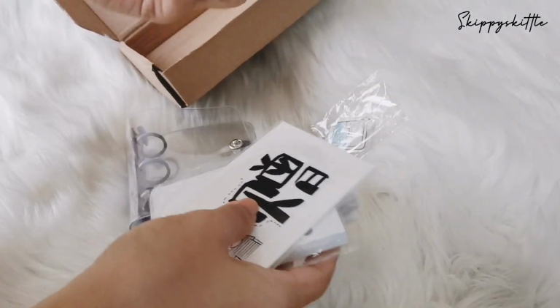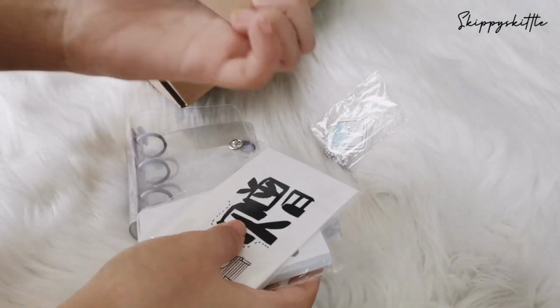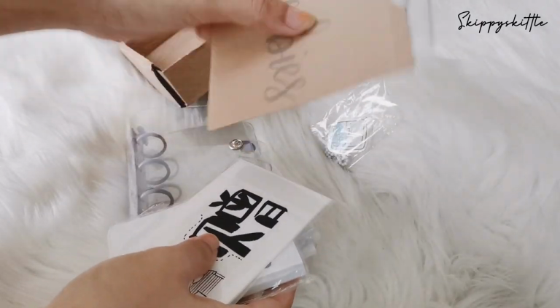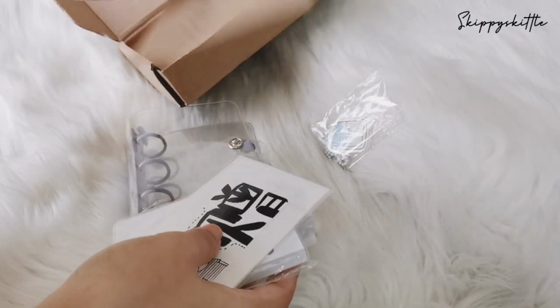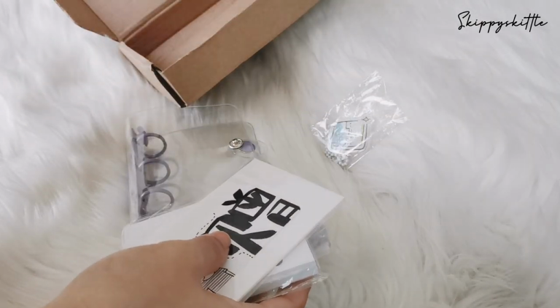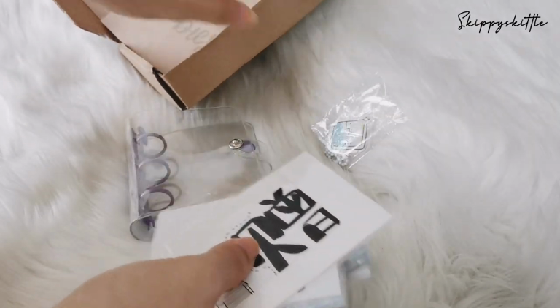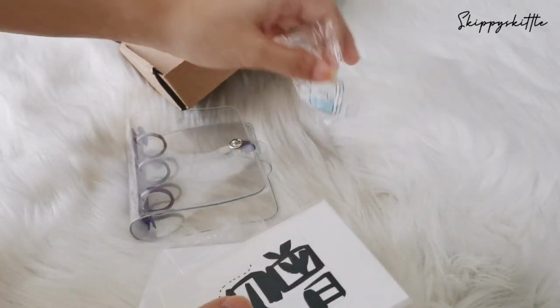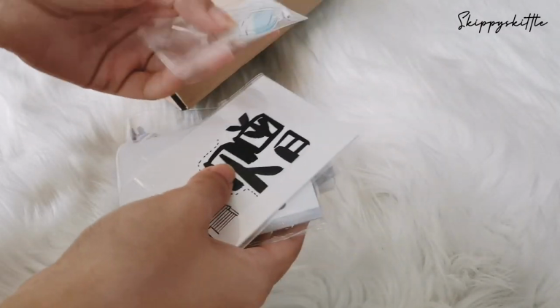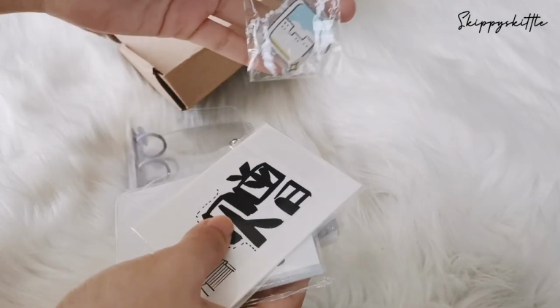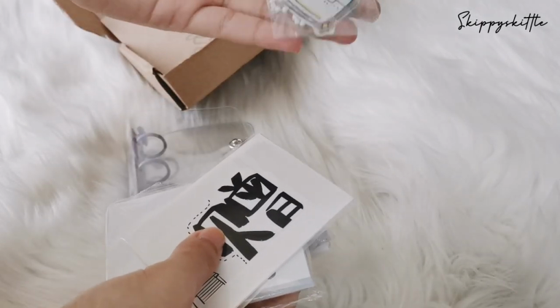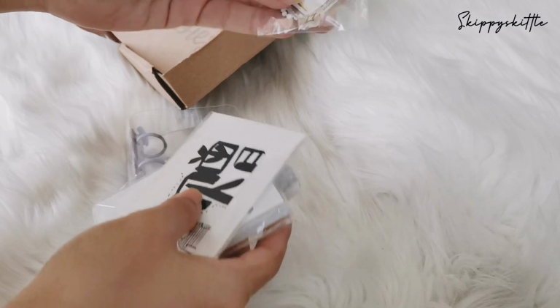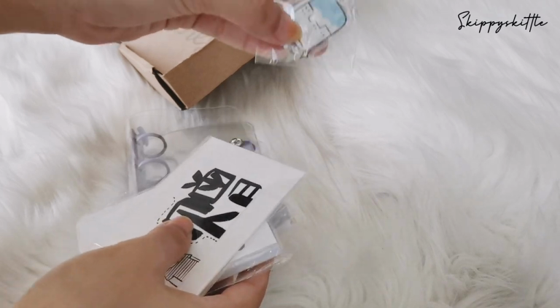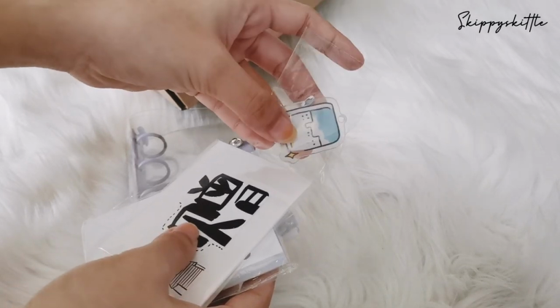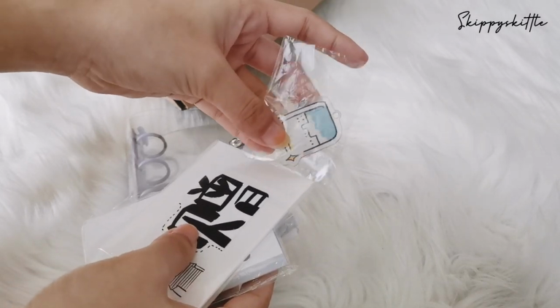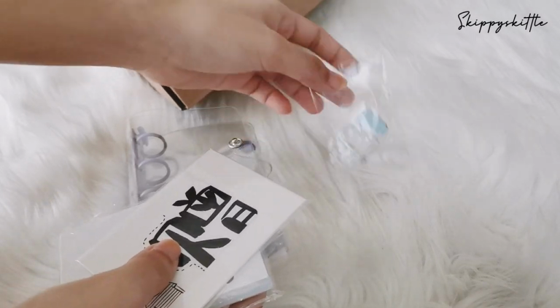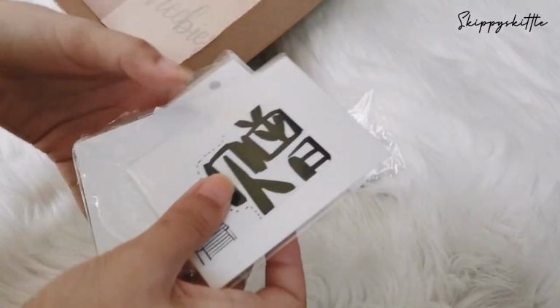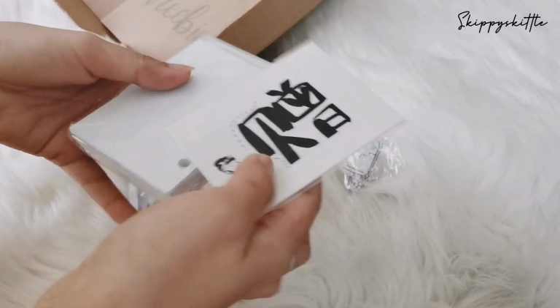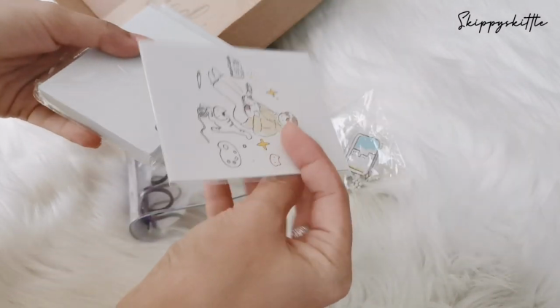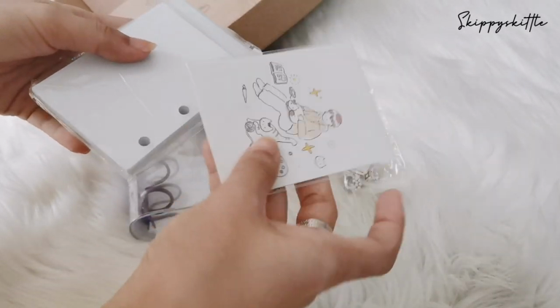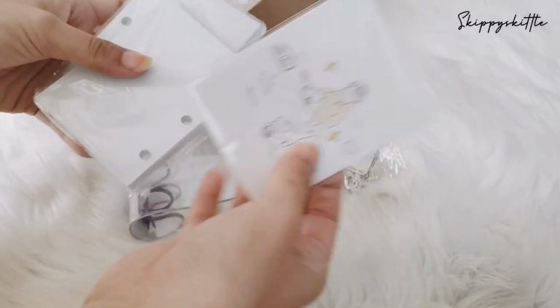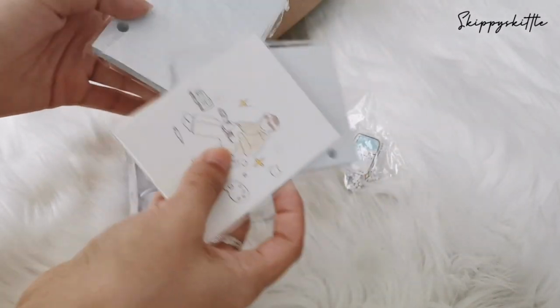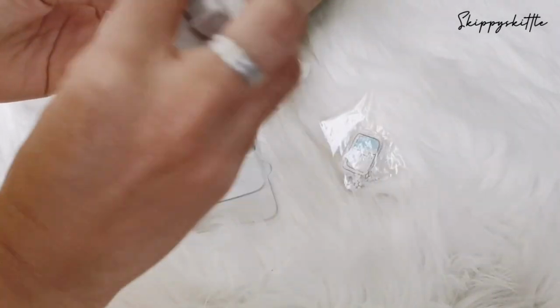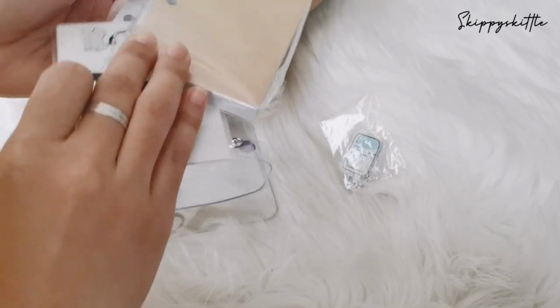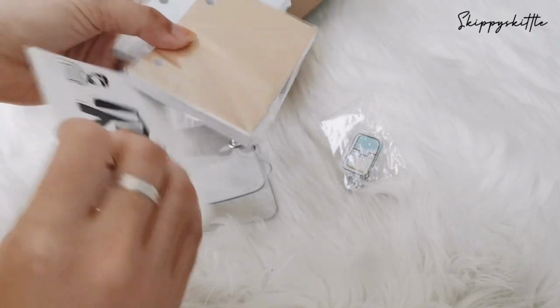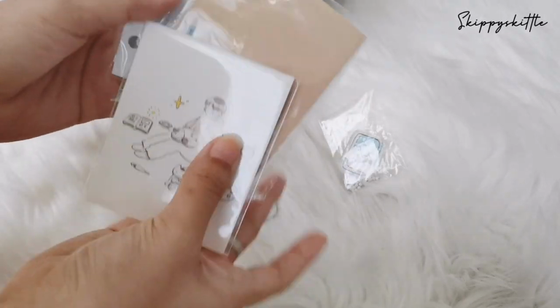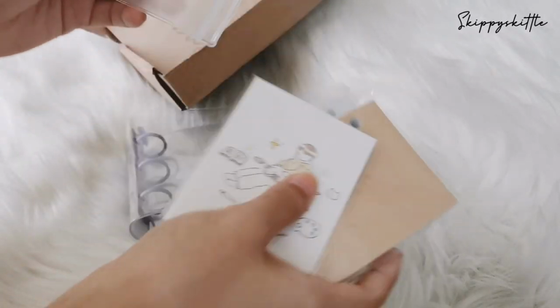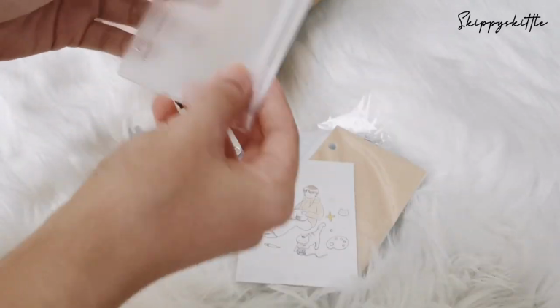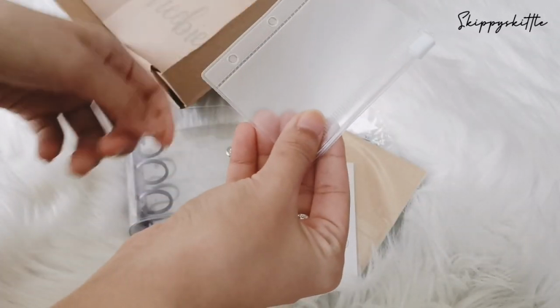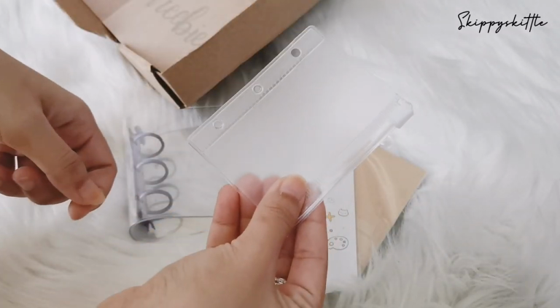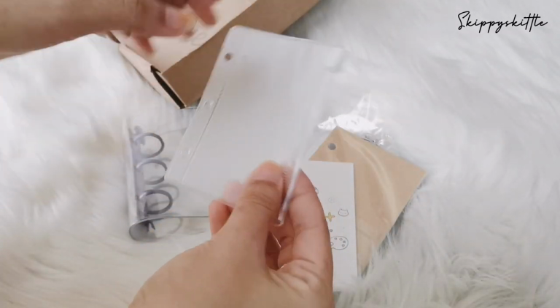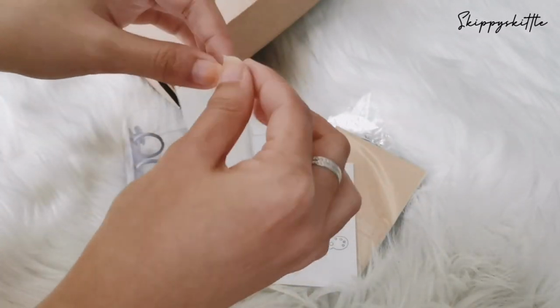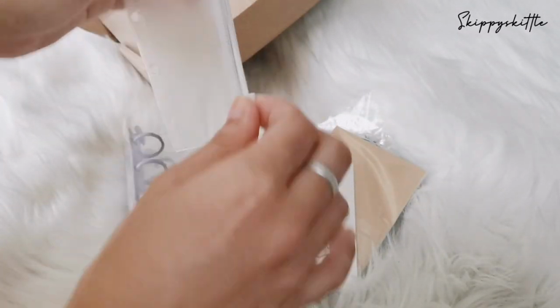There's a freebie that I already opened, and then there's charms, a card of the refills, and even a Ziploc — wow!